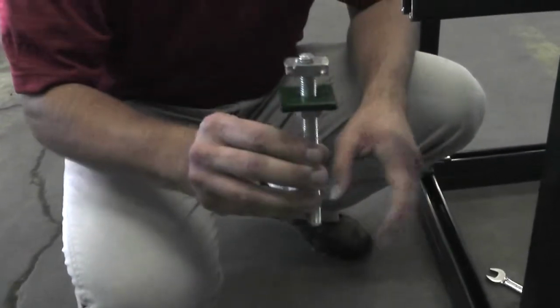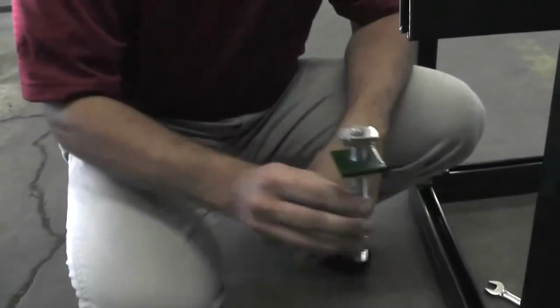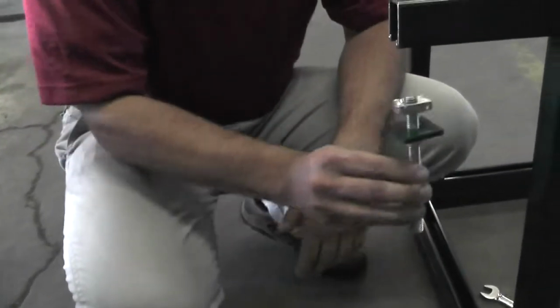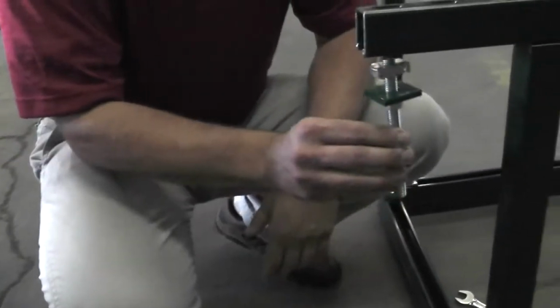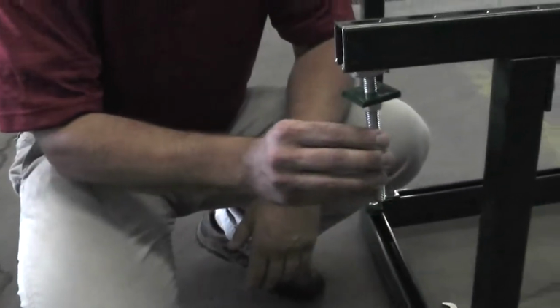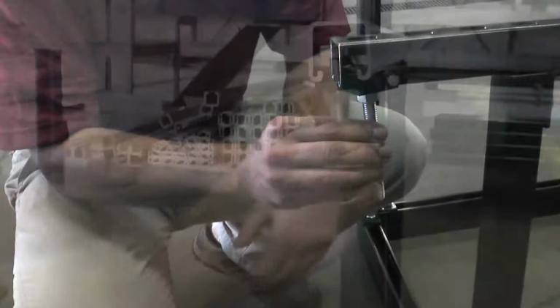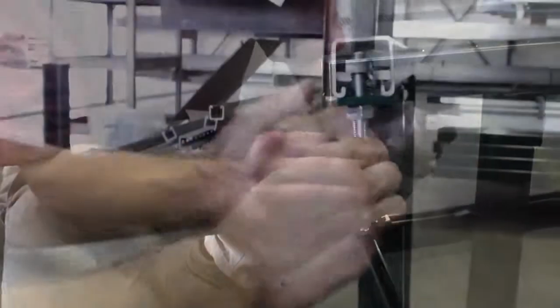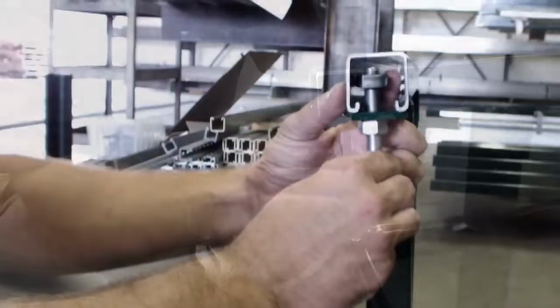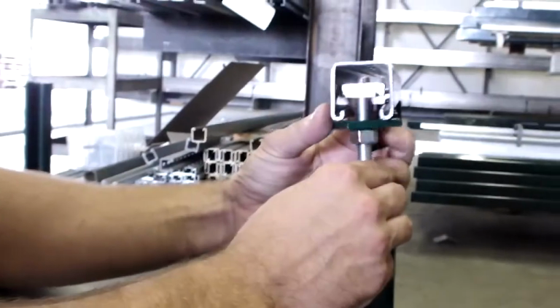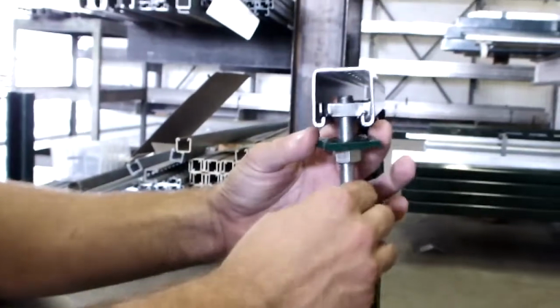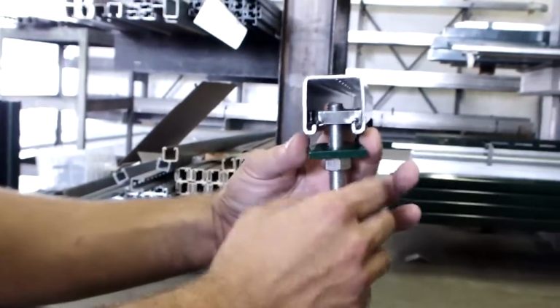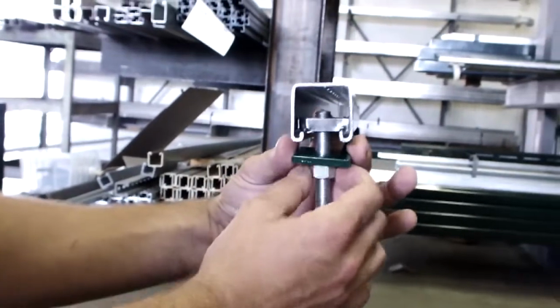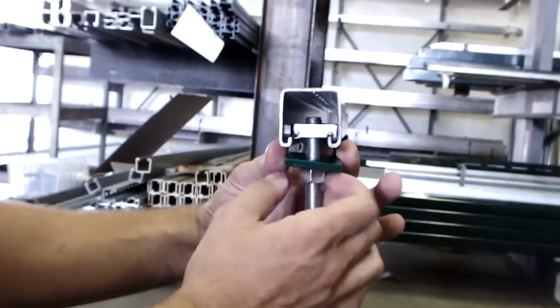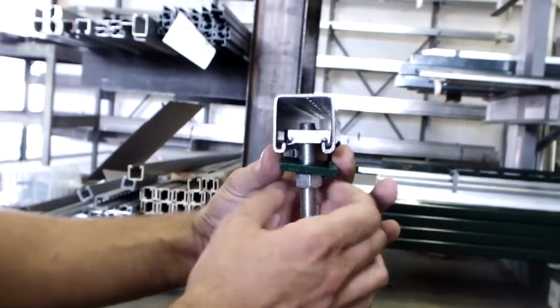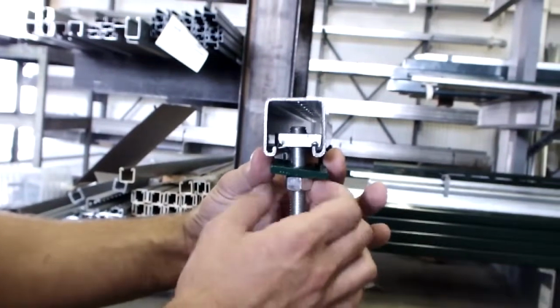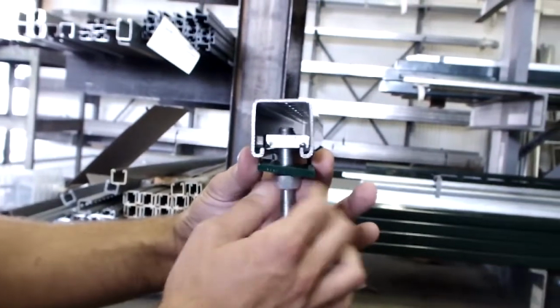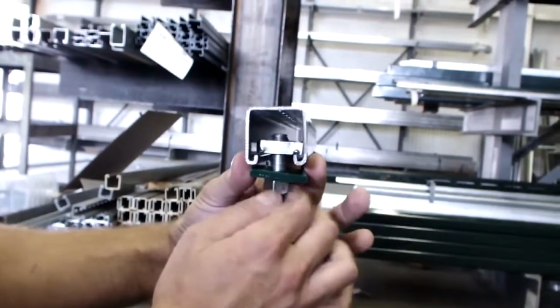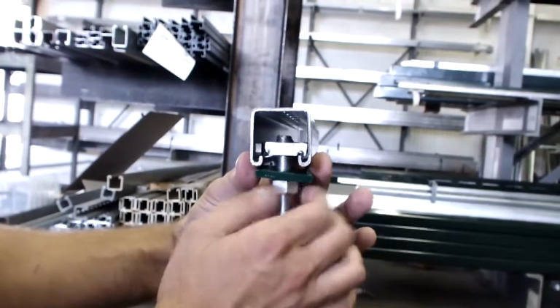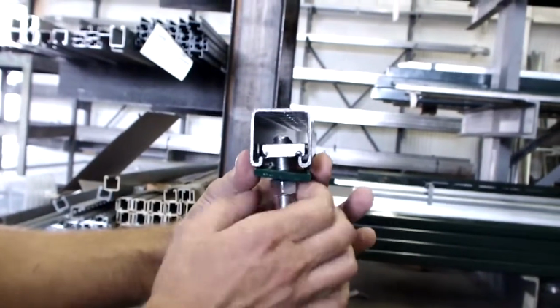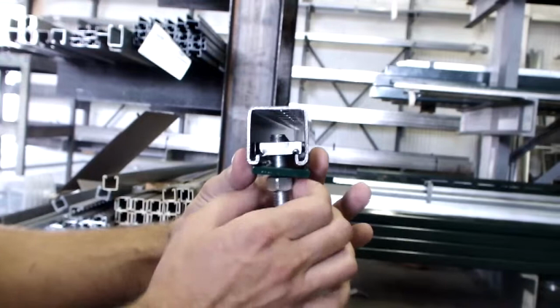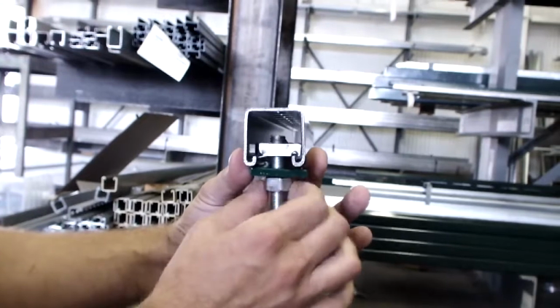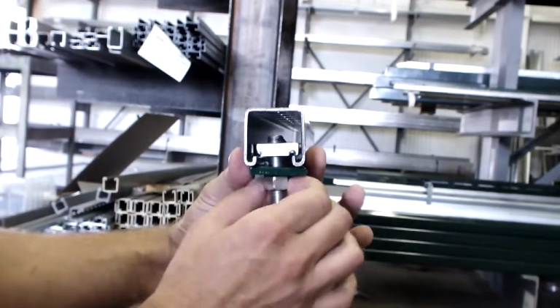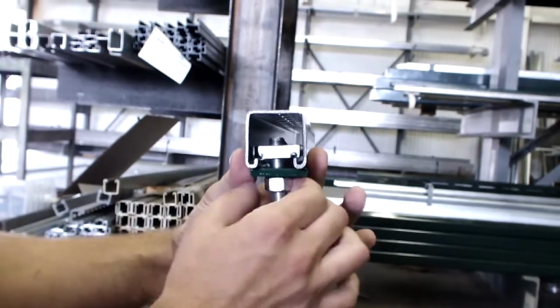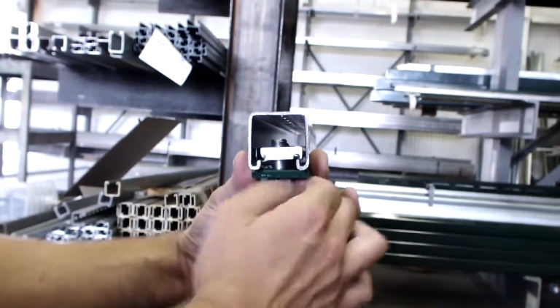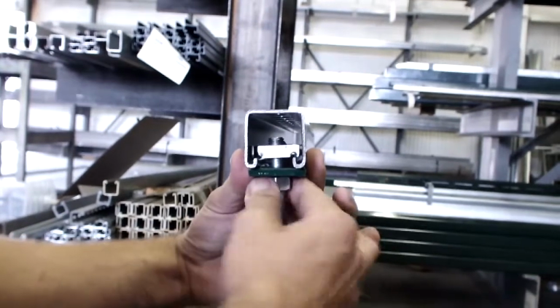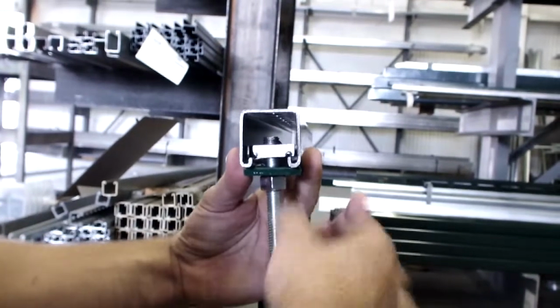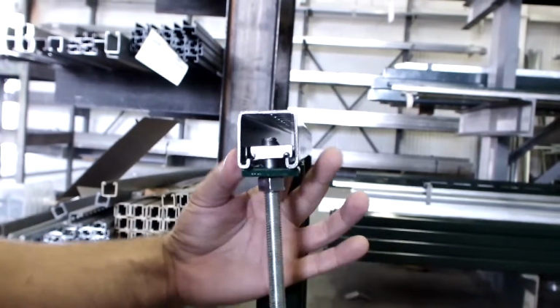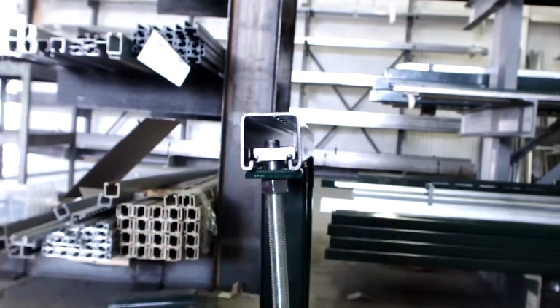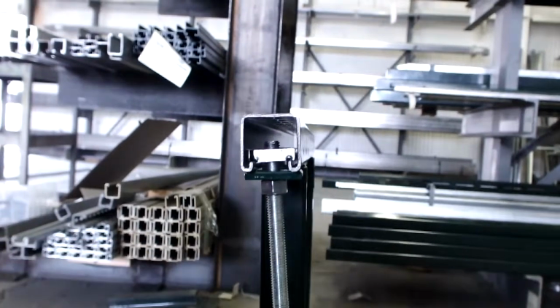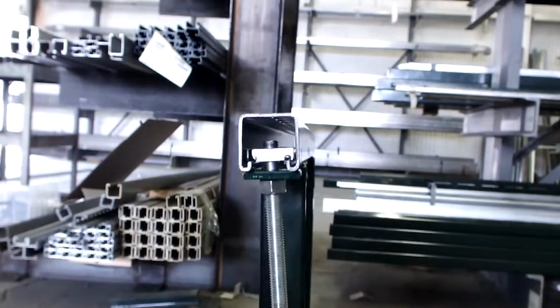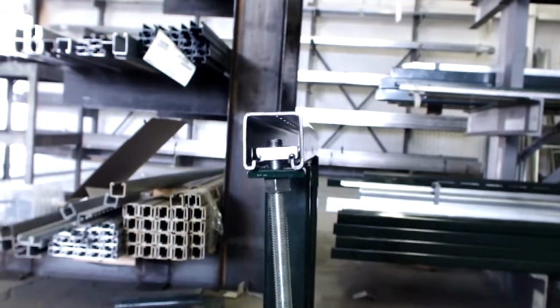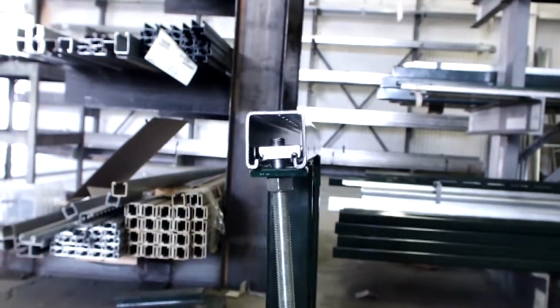To install it, place it in, turn it 90 degrees, you'll tighten your nut, and done.